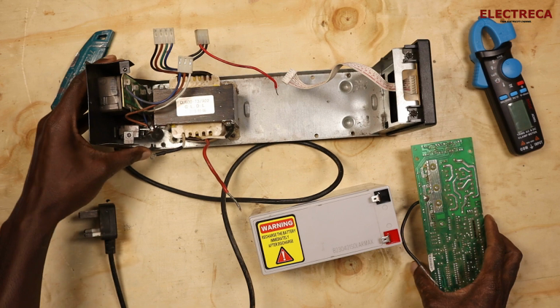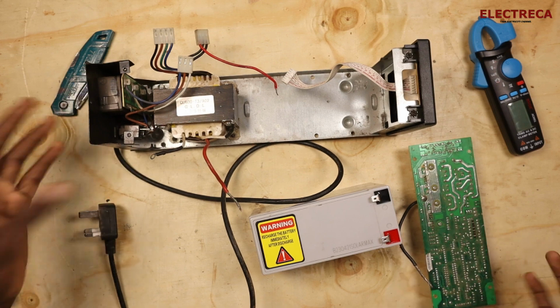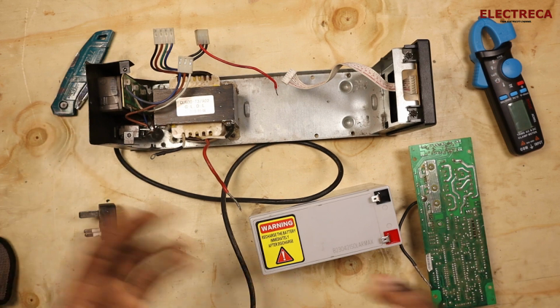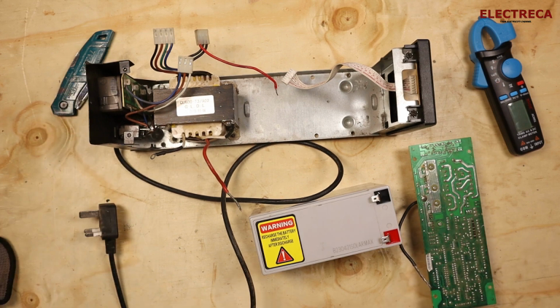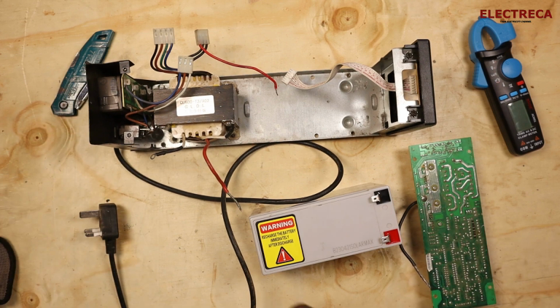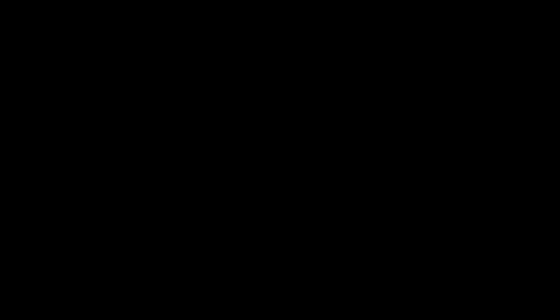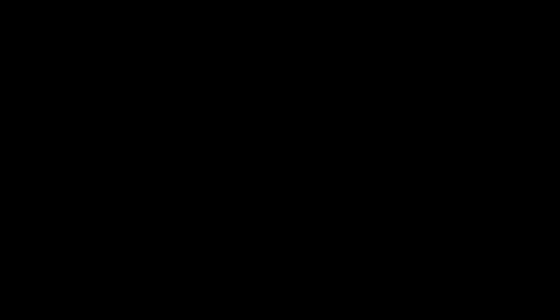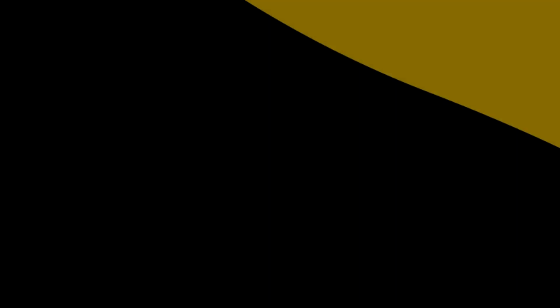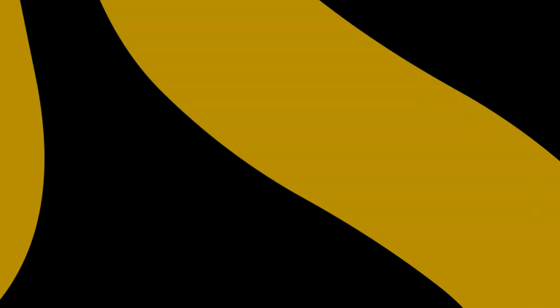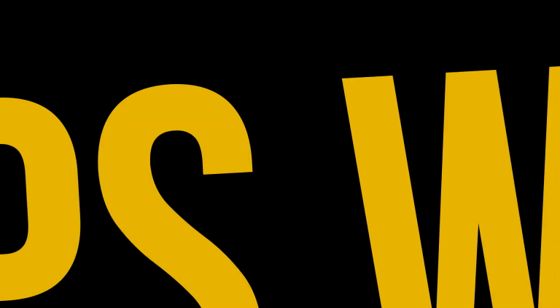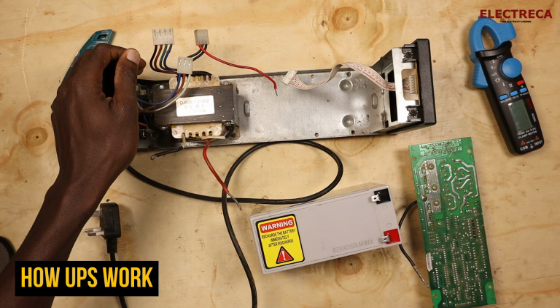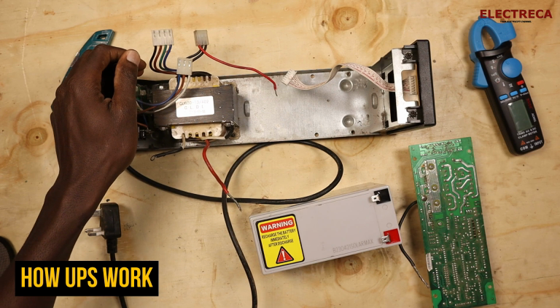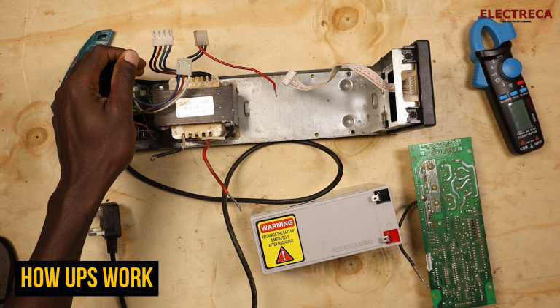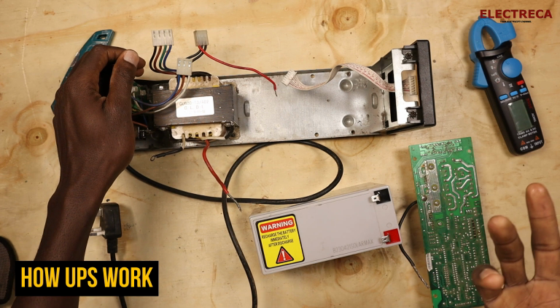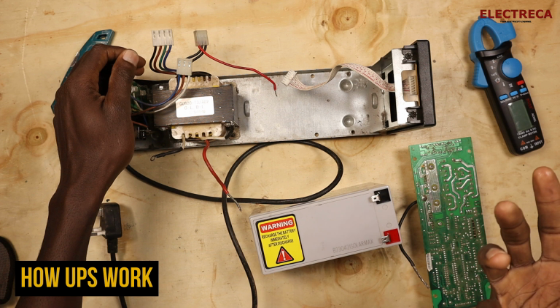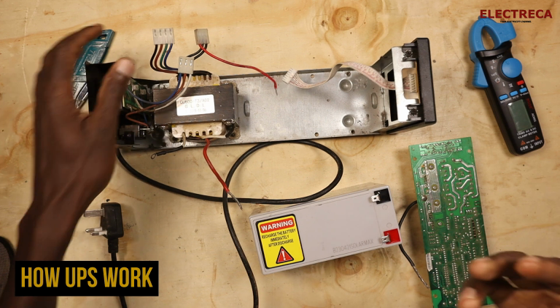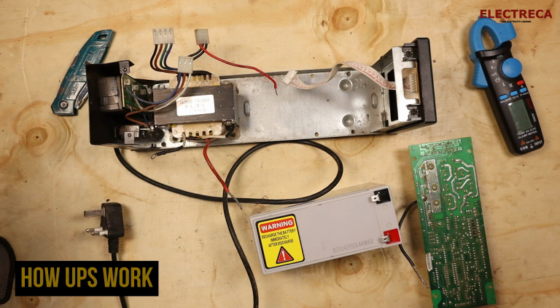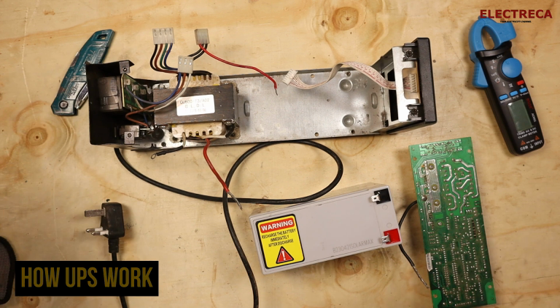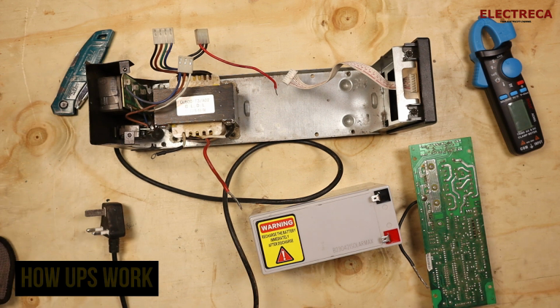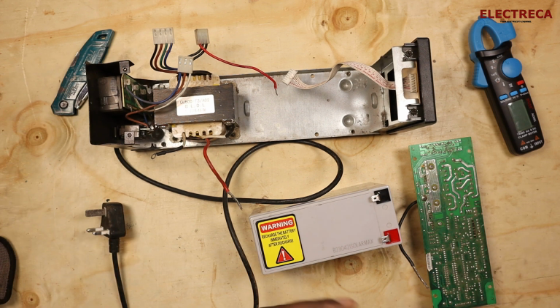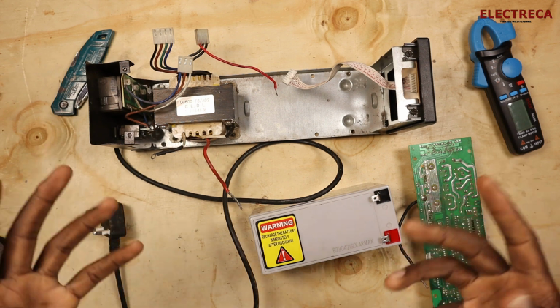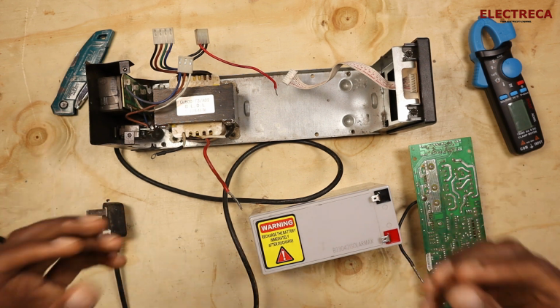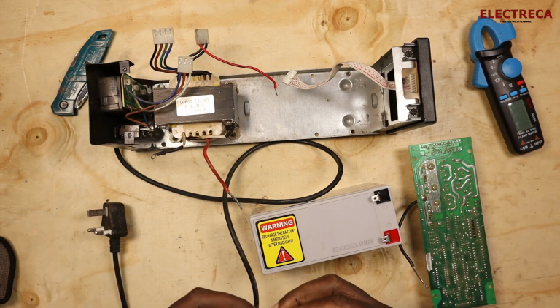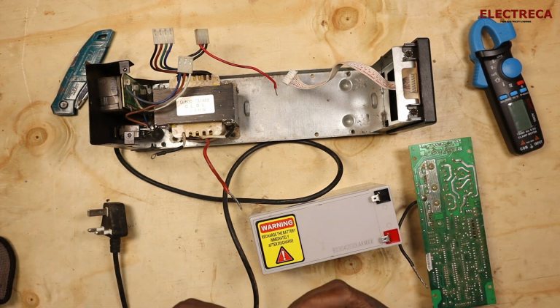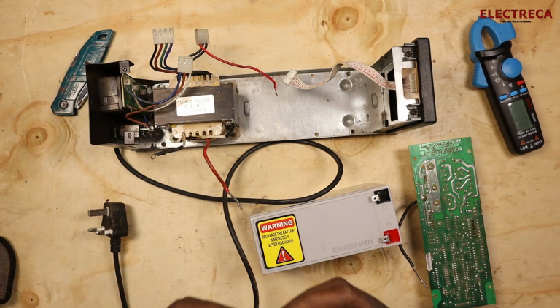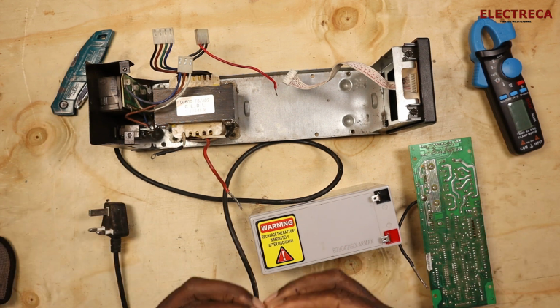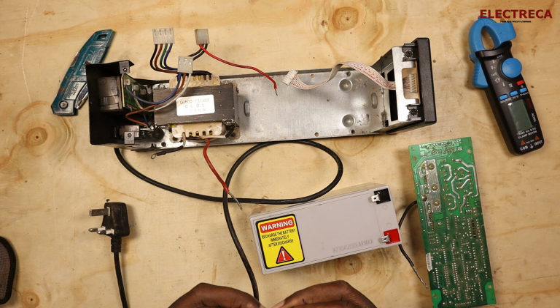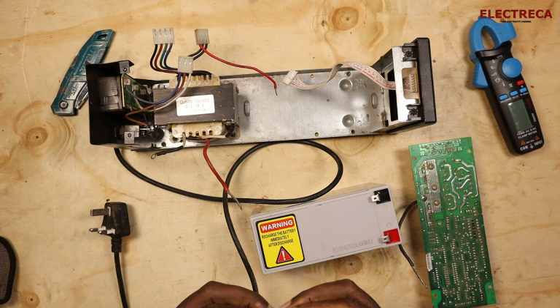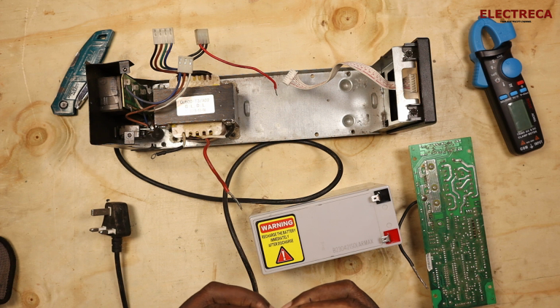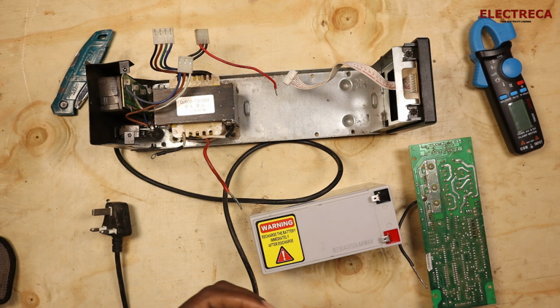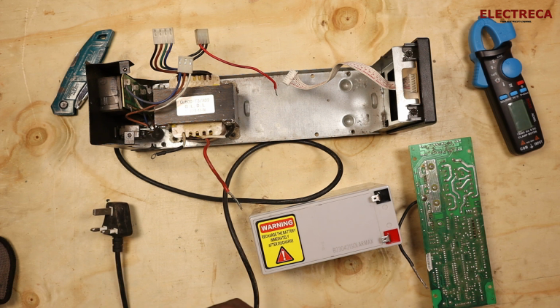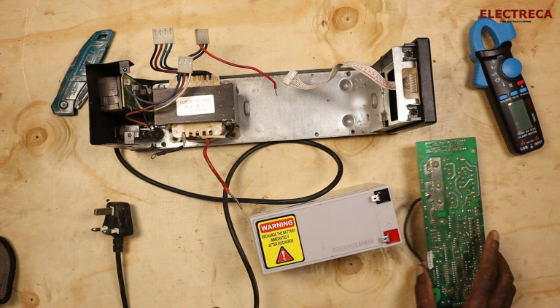Hey, what's up guys. Thank you very much for being here. Today I want us to learn what a UPS is and how it works.